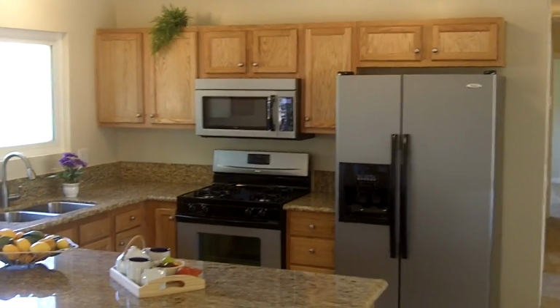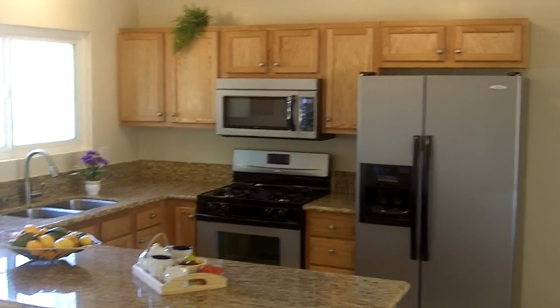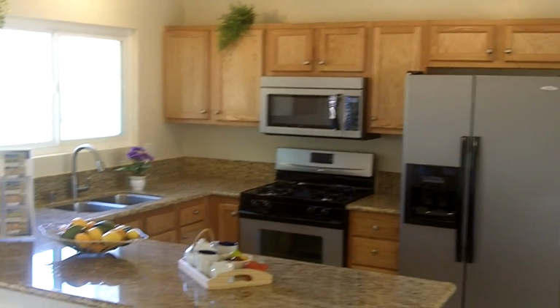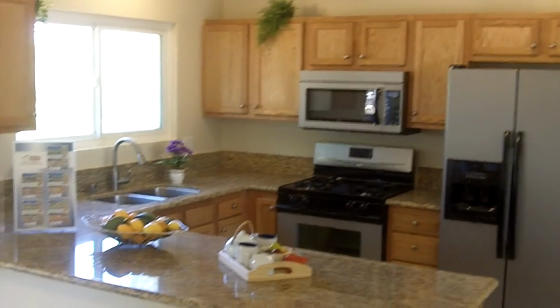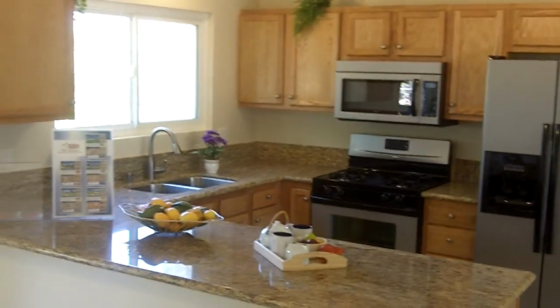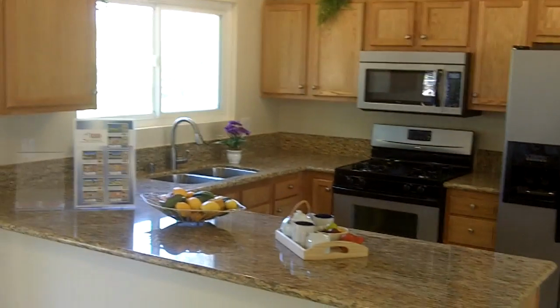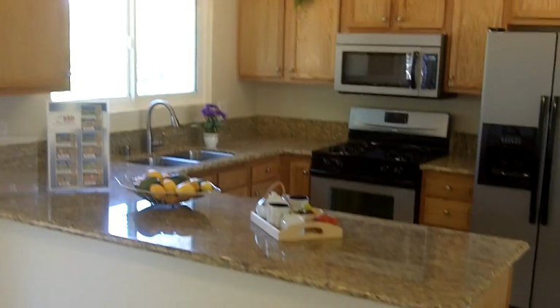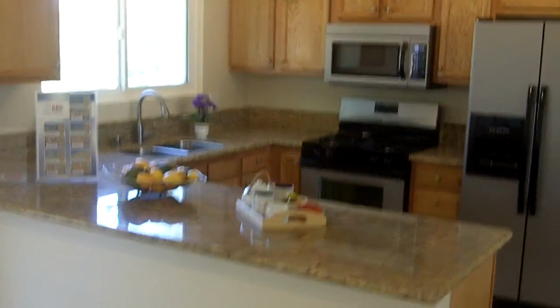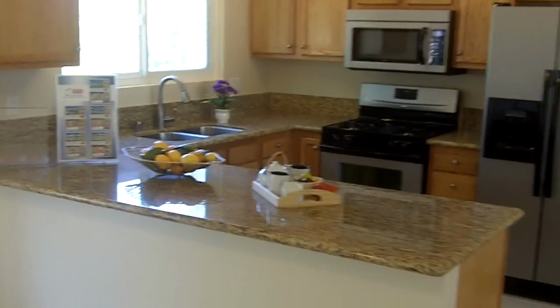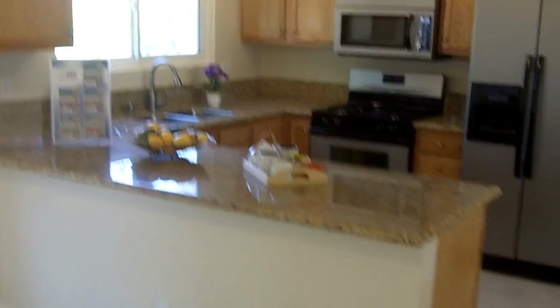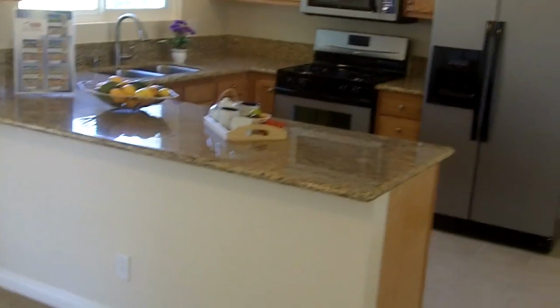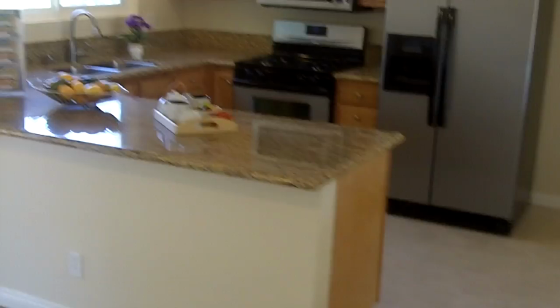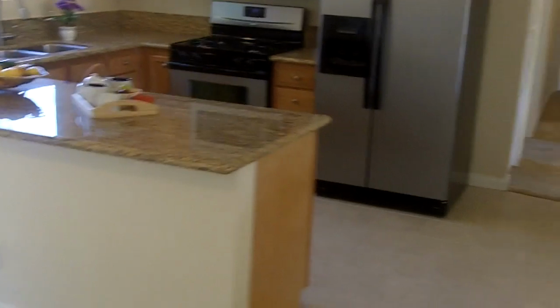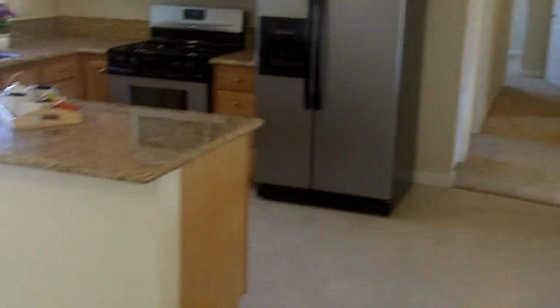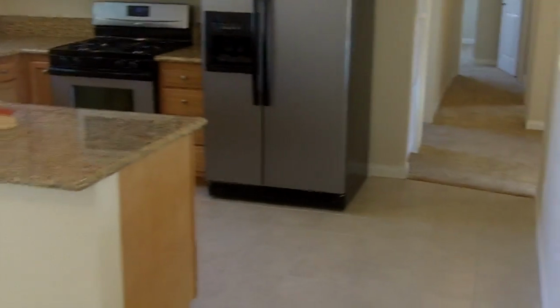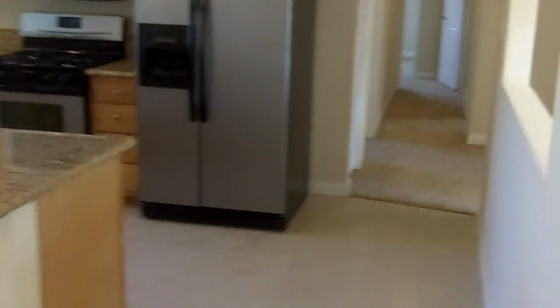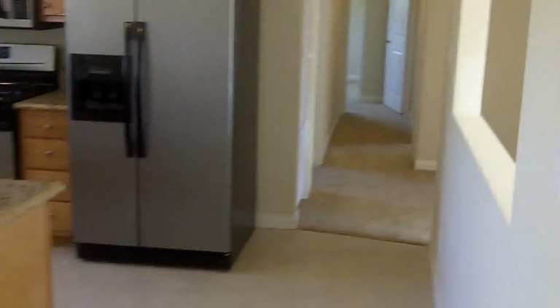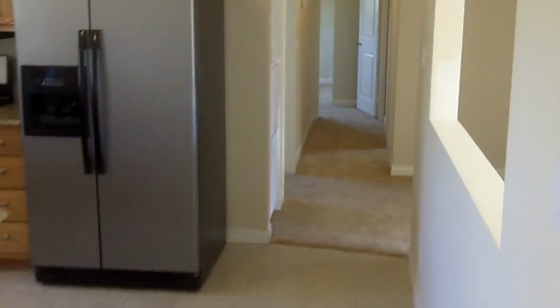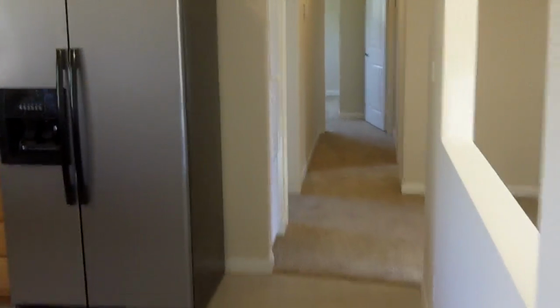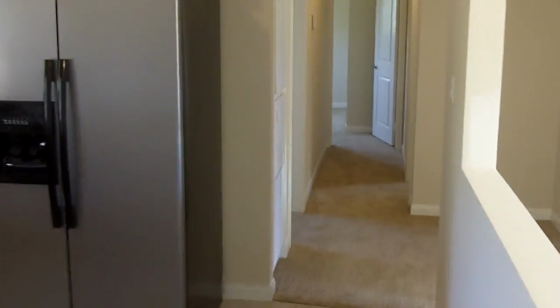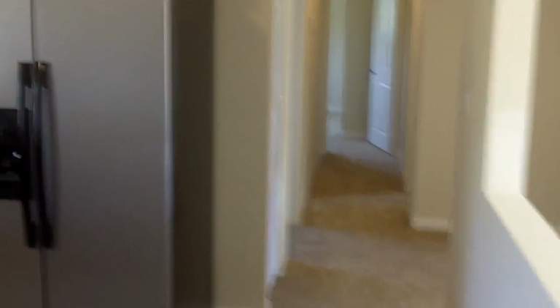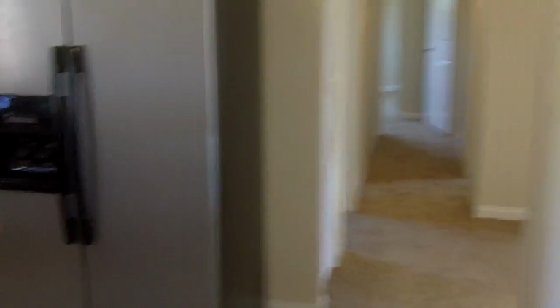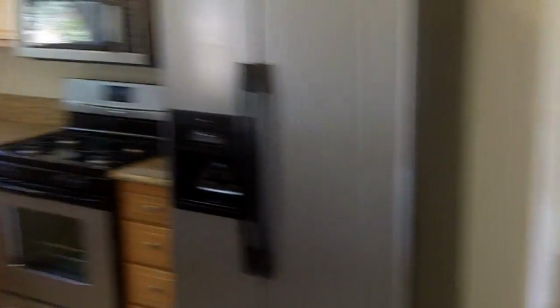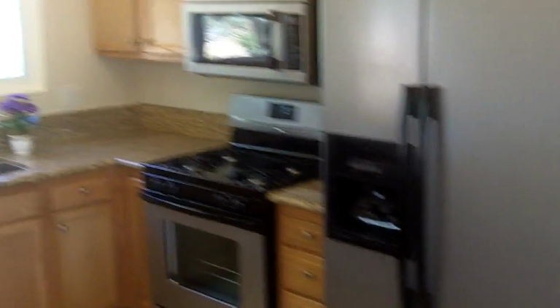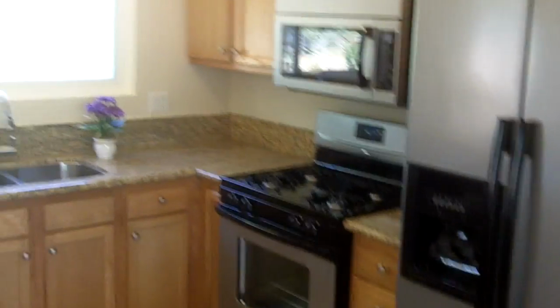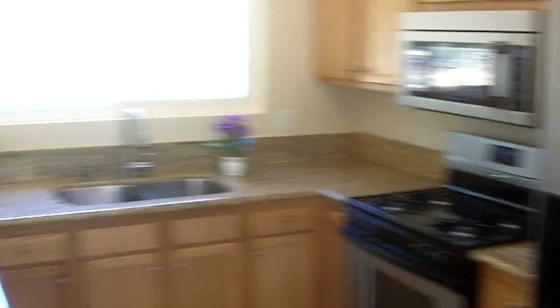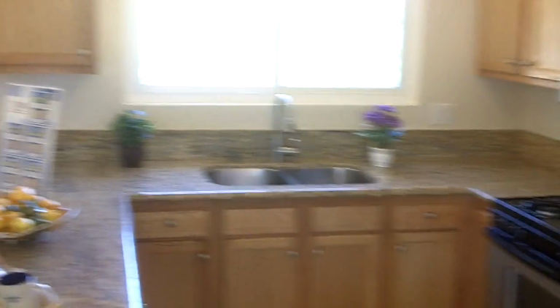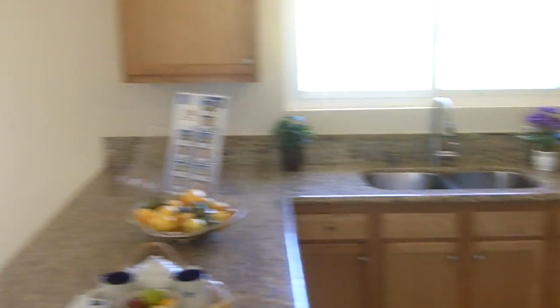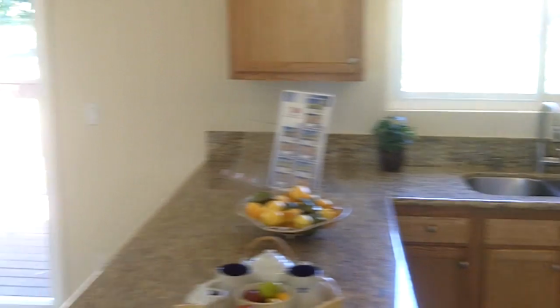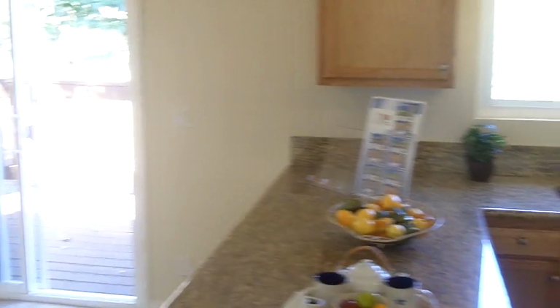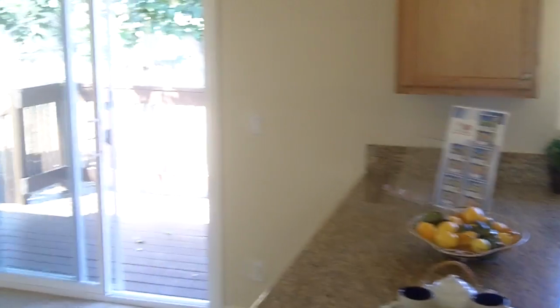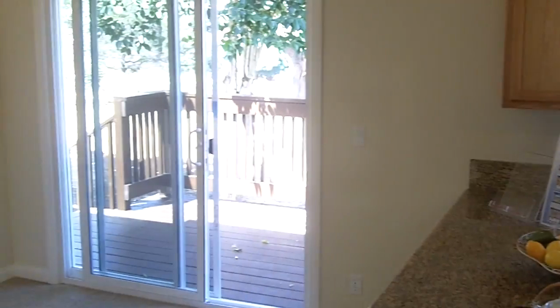Doing one of our usual kitchens here with the new cabinets, granite countertops, stainless steel appliances, new flooring. It's like a brand new house here, everybody. Take a look at that kitchen — one of our standard kitchens we do.